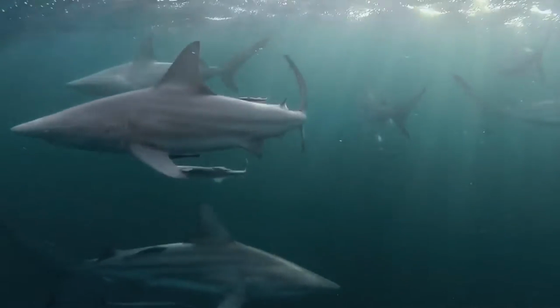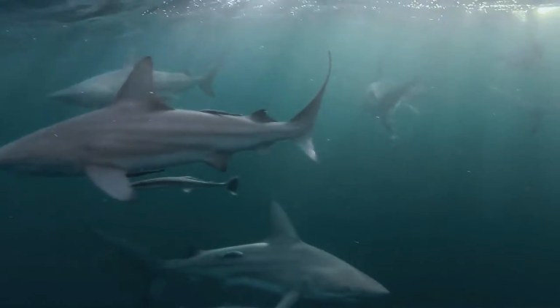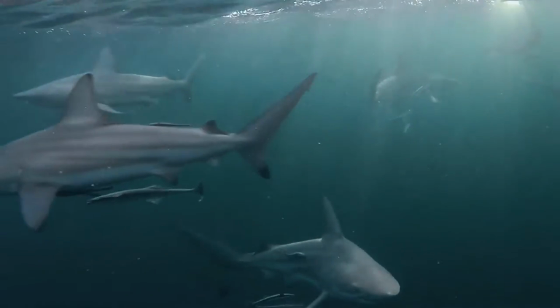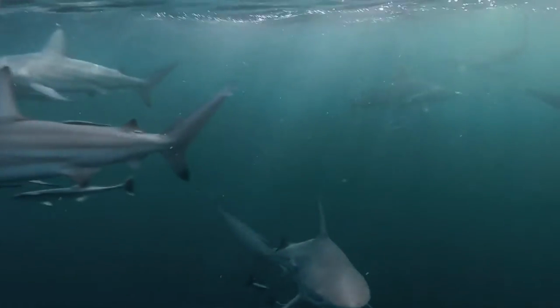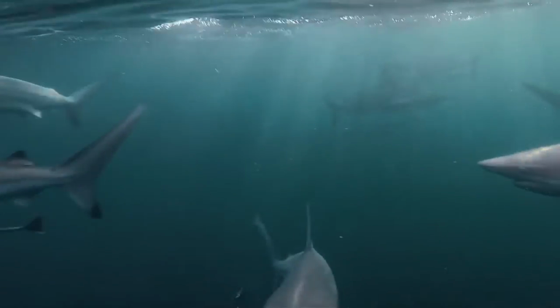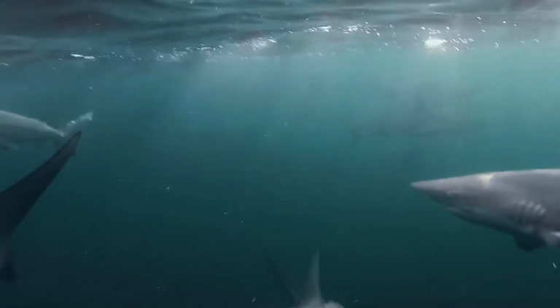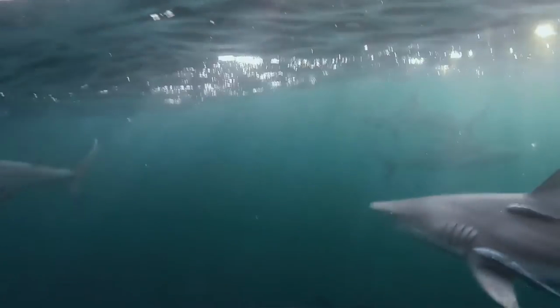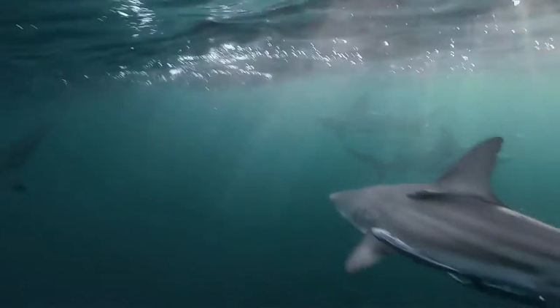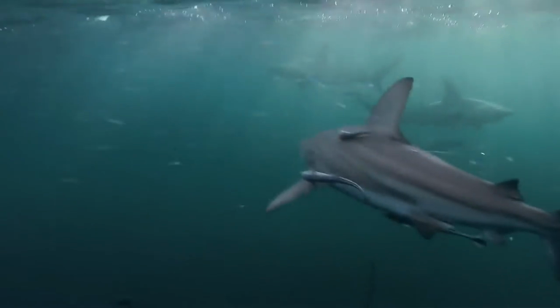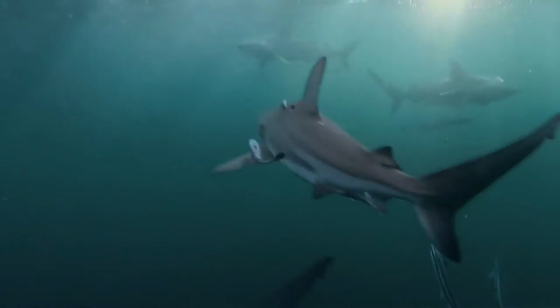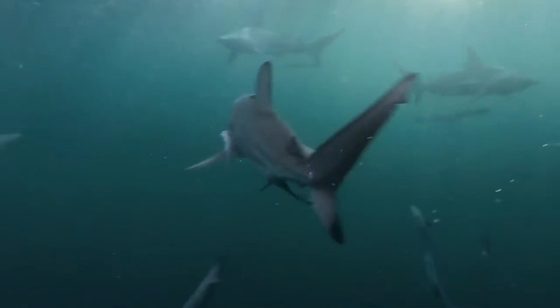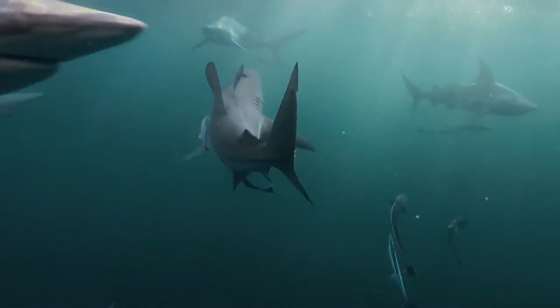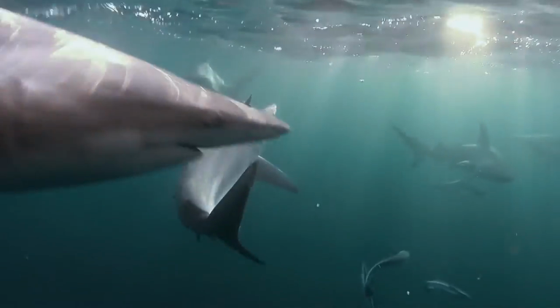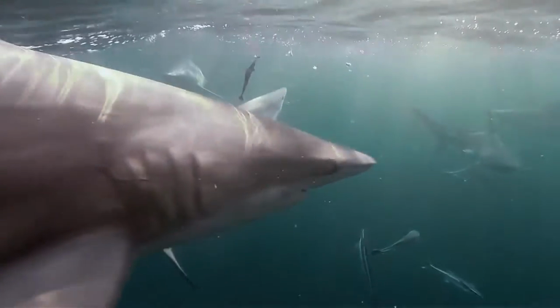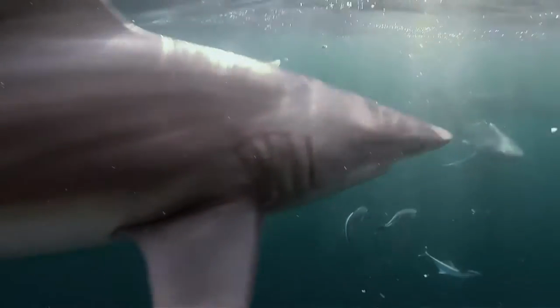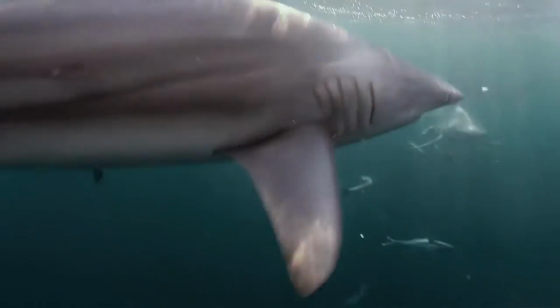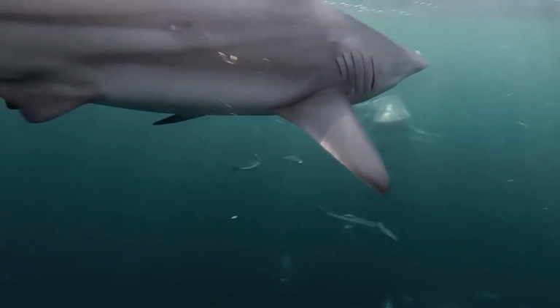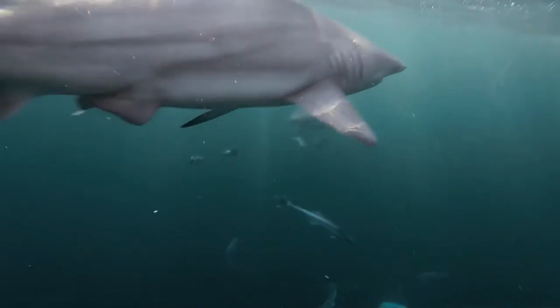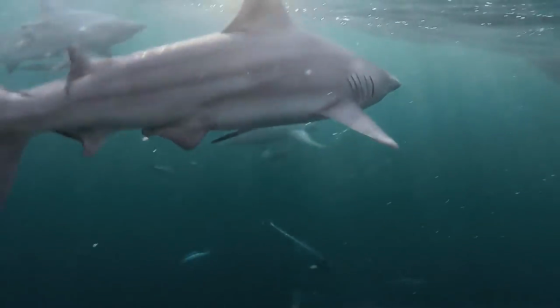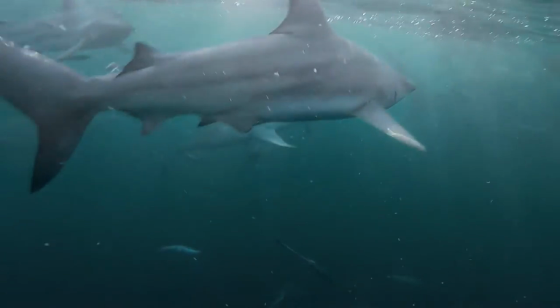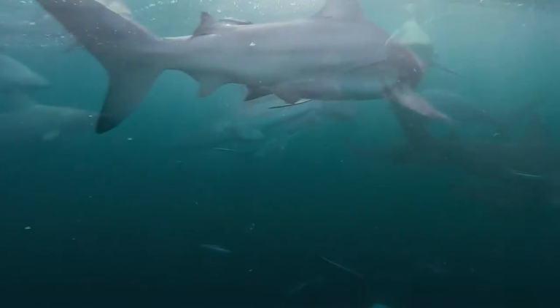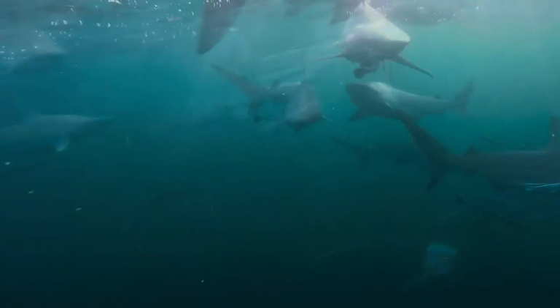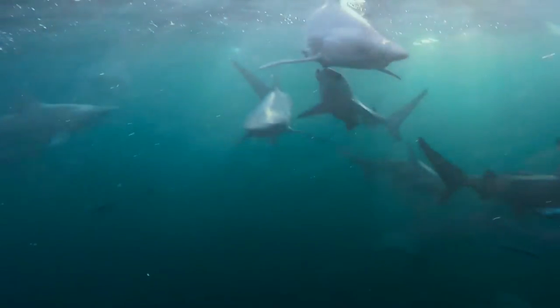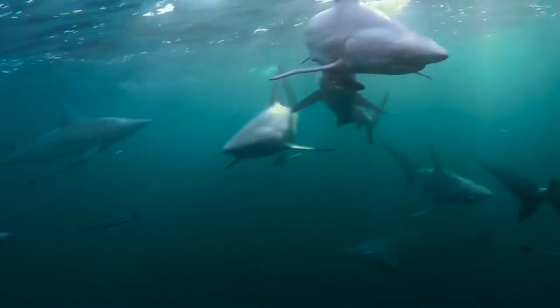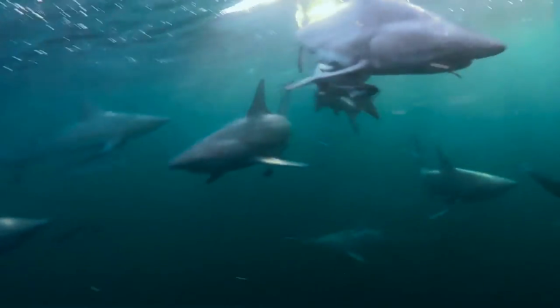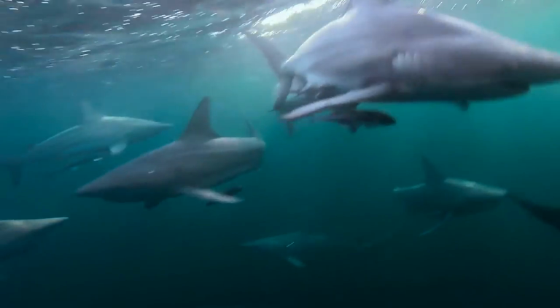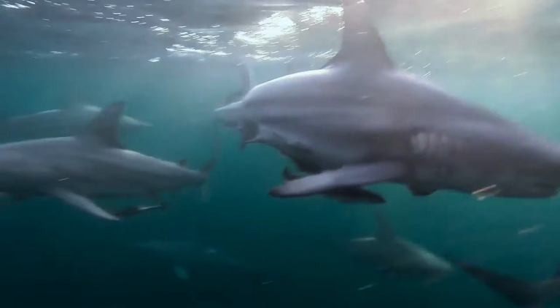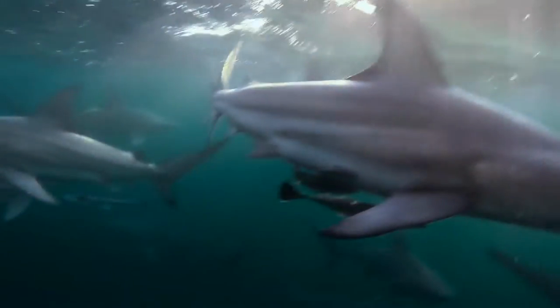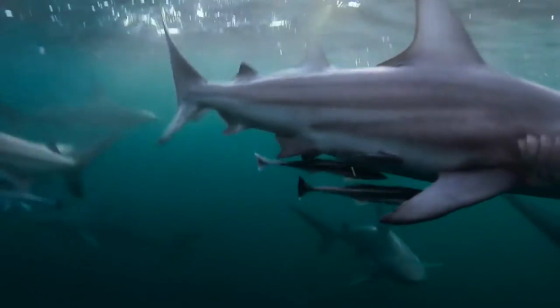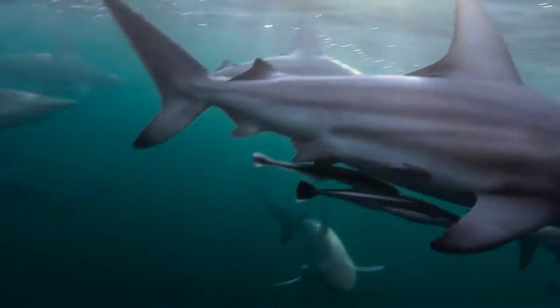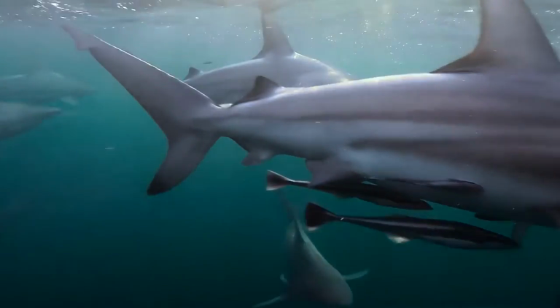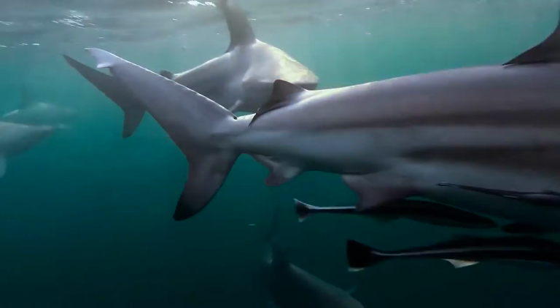Being about one and a half meters in length and streamlined to perfection, the Black Tip Shark is a compact triumph of nature's design. Their robust torpedo-shaped body equips them to rifle through the water at tremendous speeds.